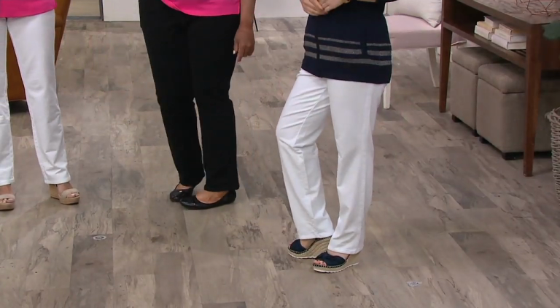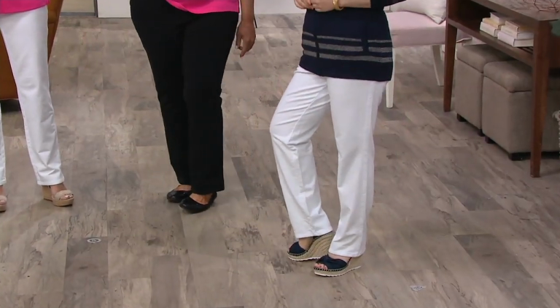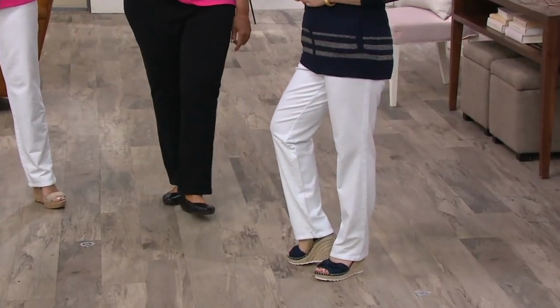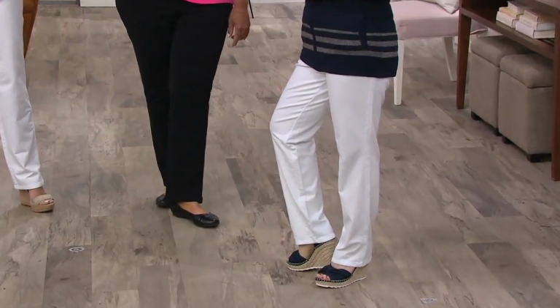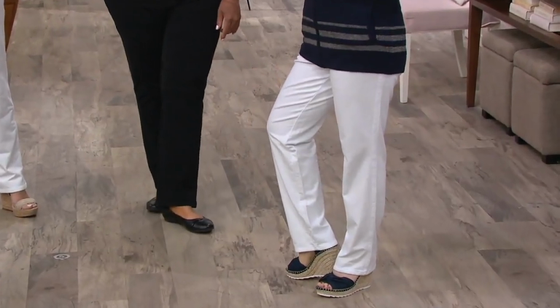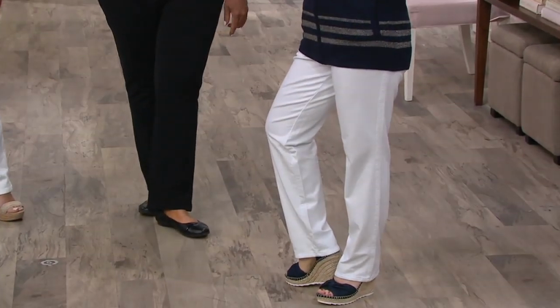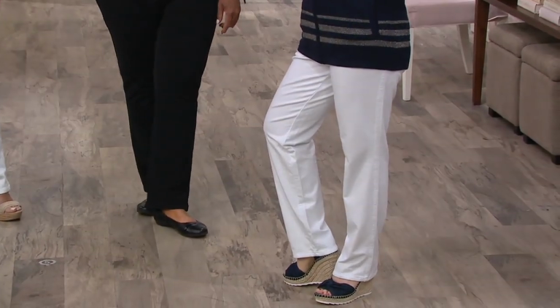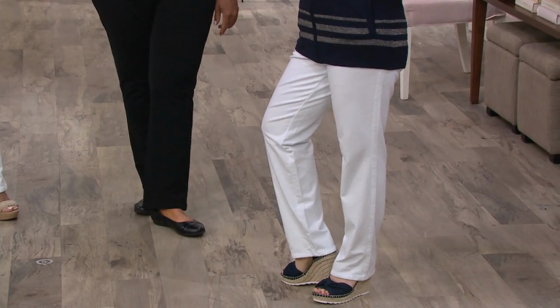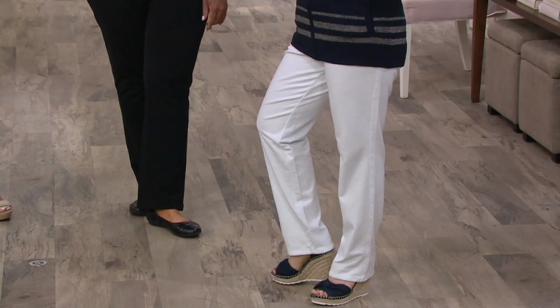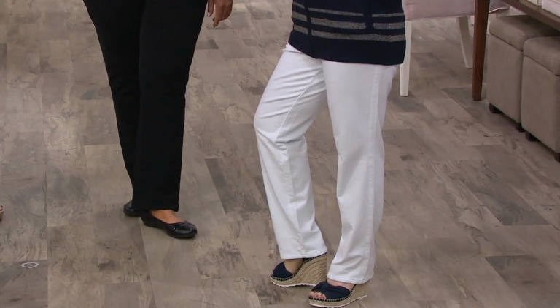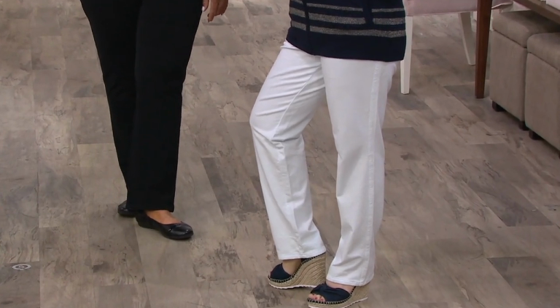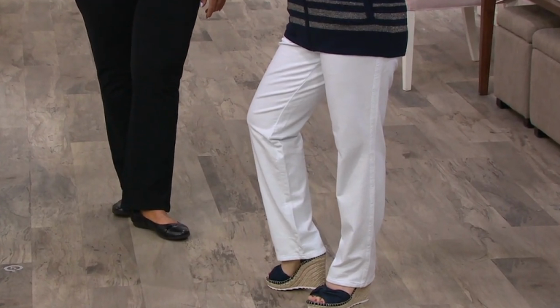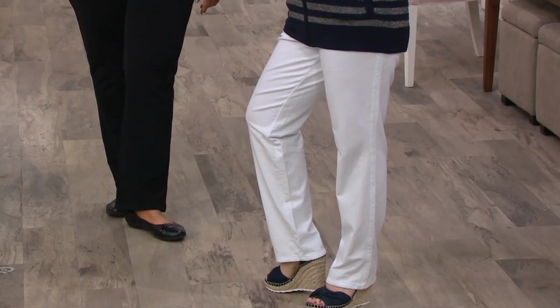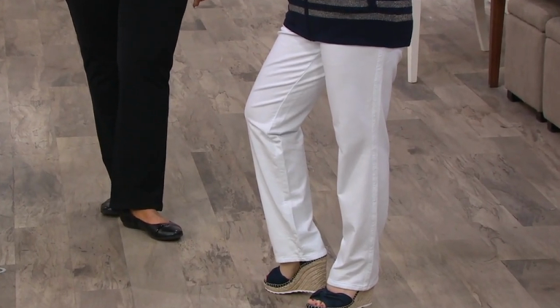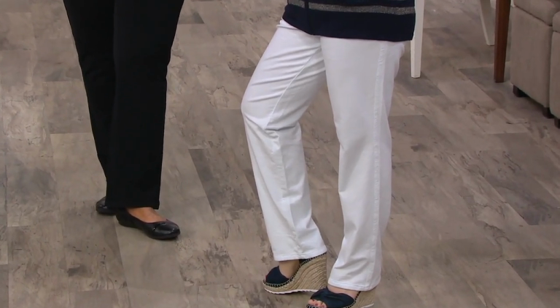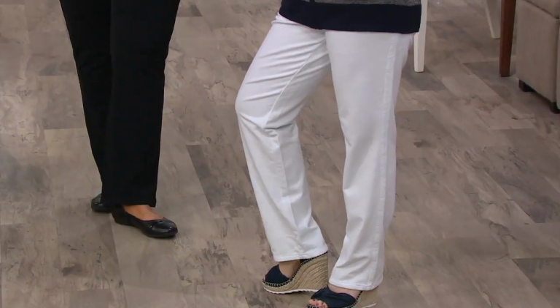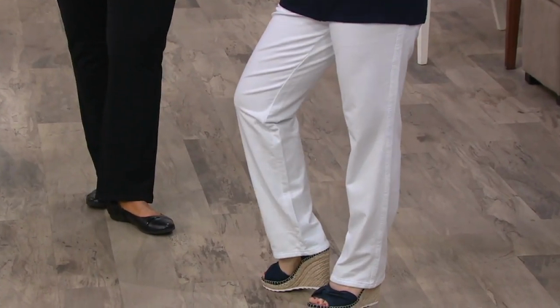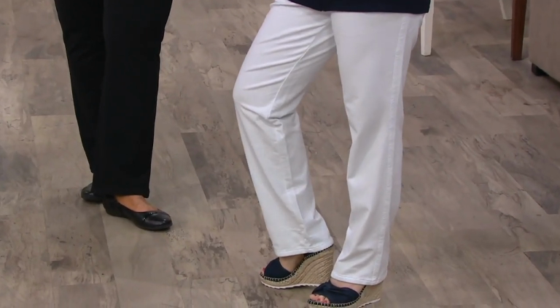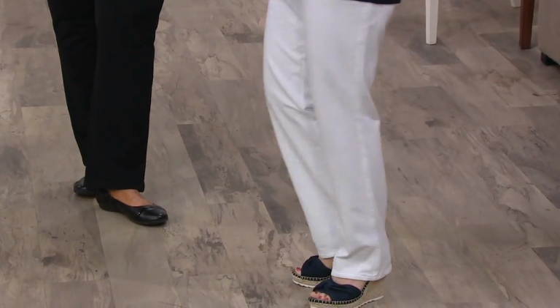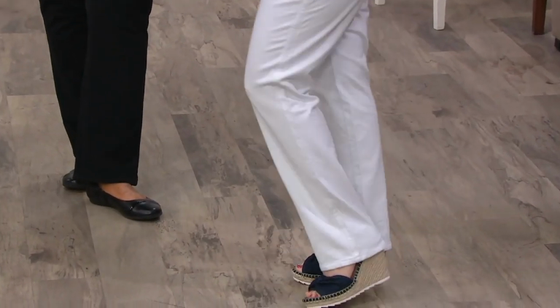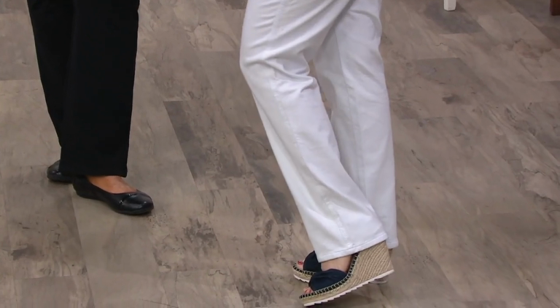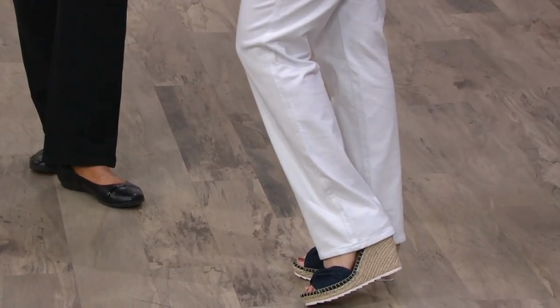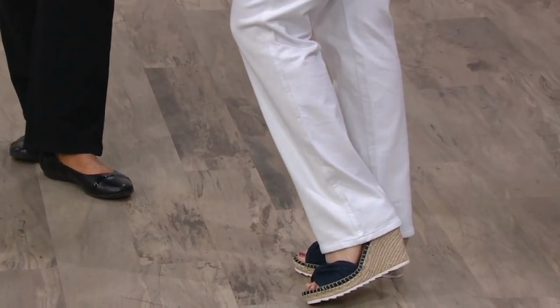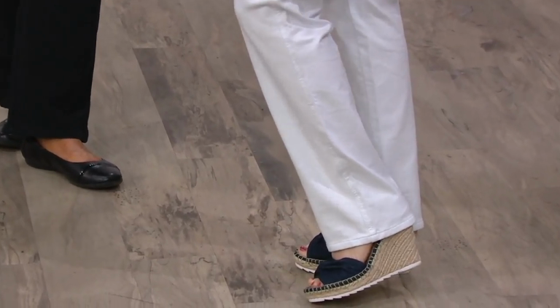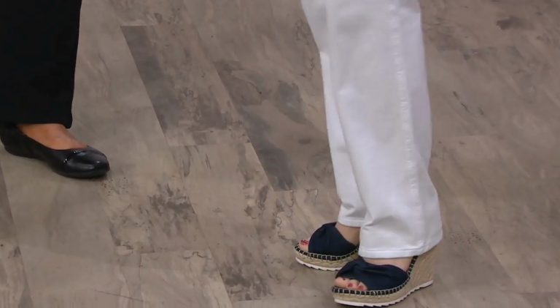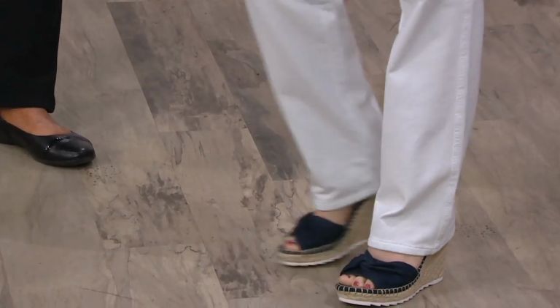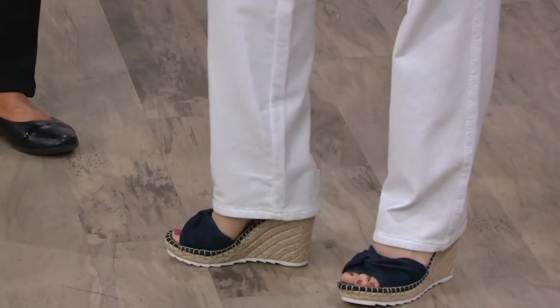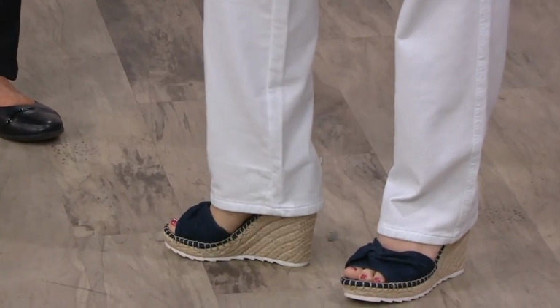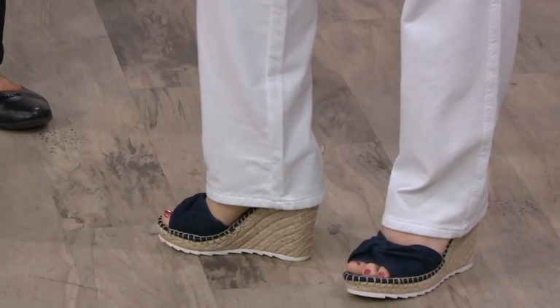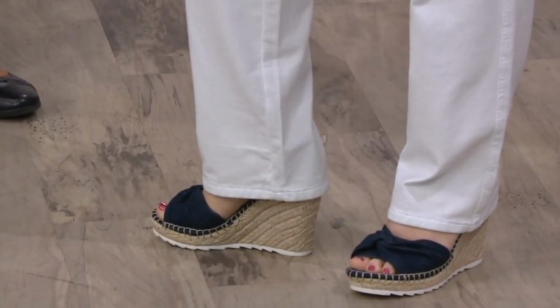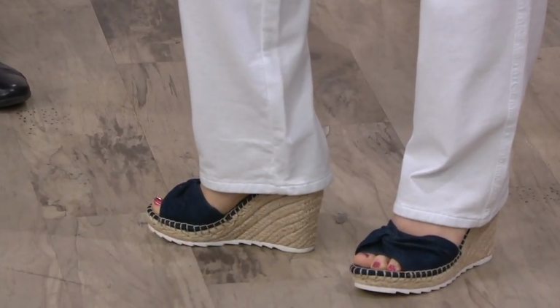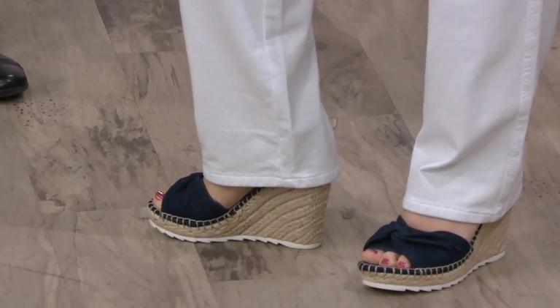Samantha, you are 5'2" — extra small short, which is 28½ inches on the inseam. Yes, we have short, regular, and tall right here that we can see on air.